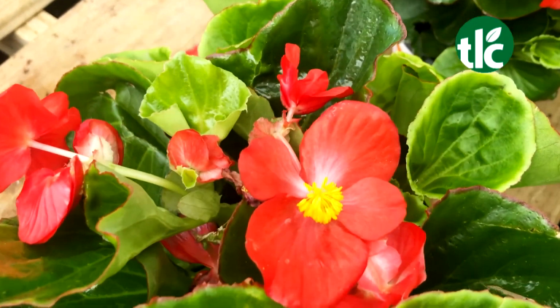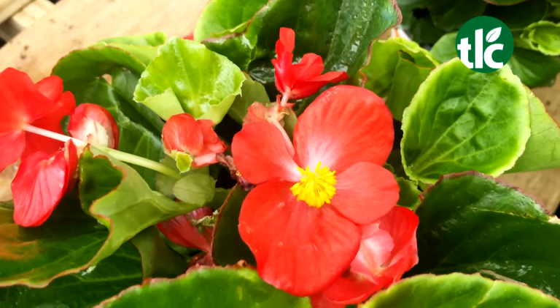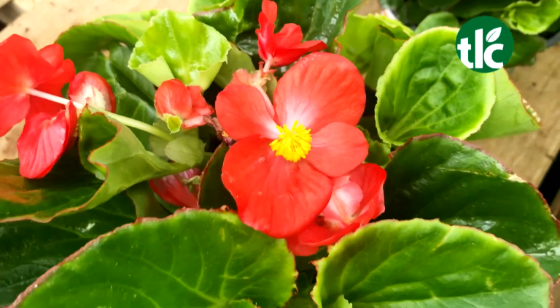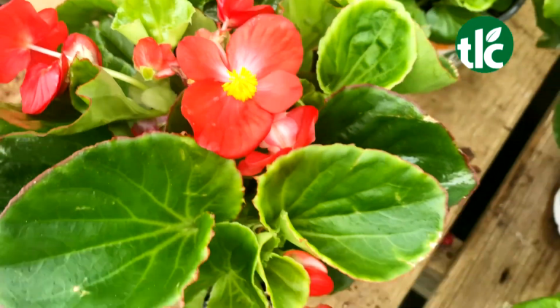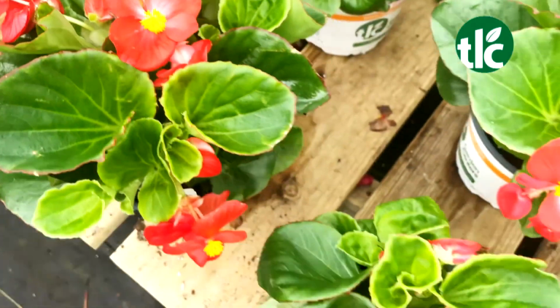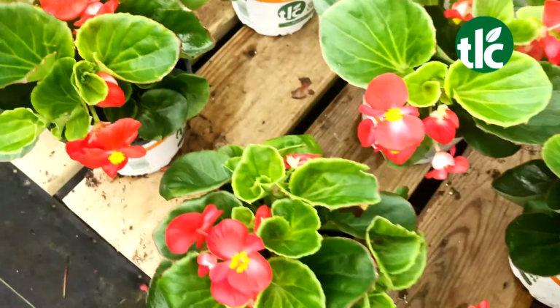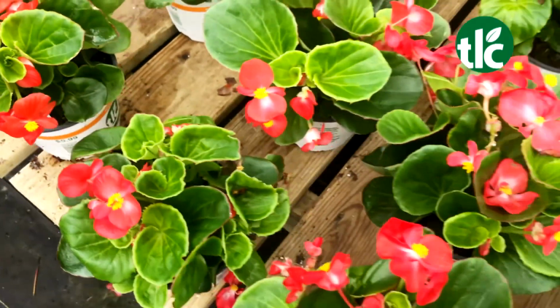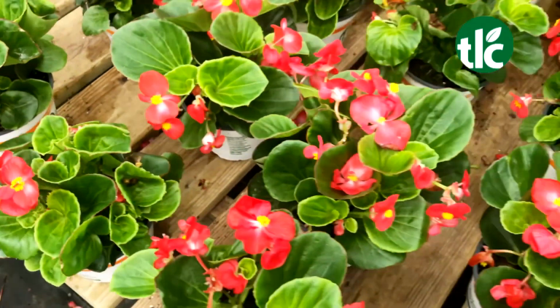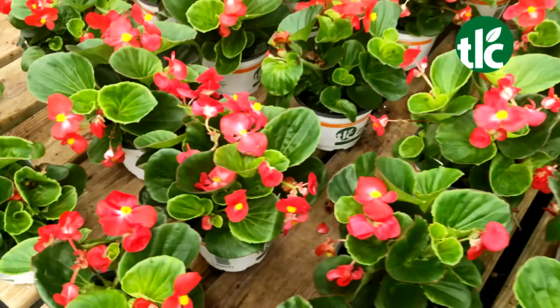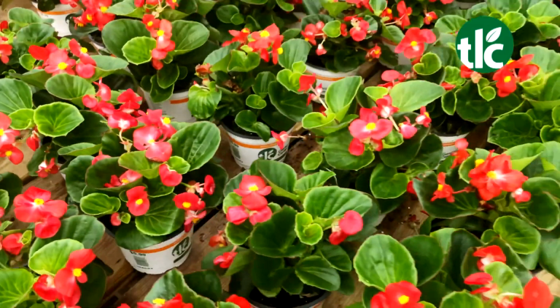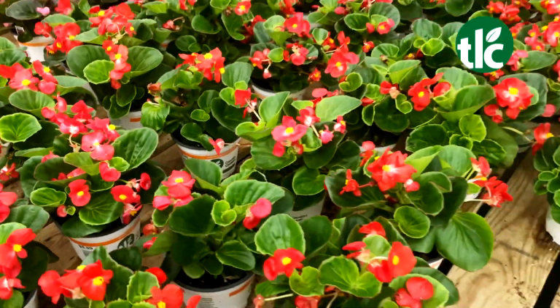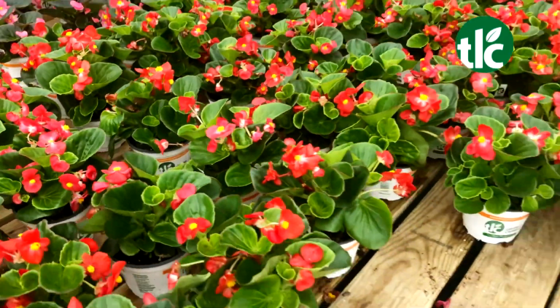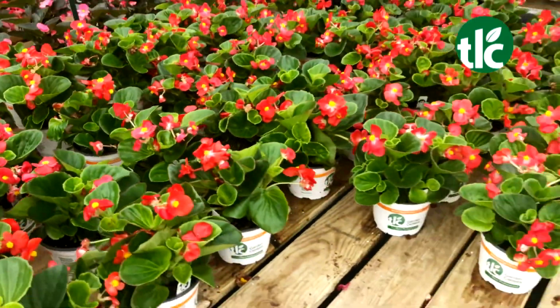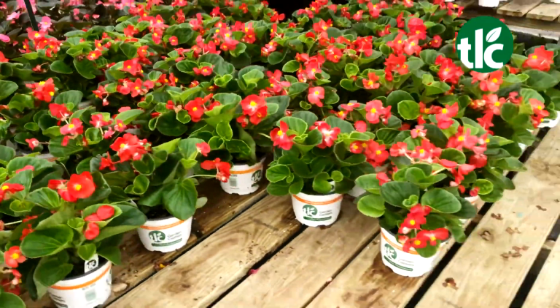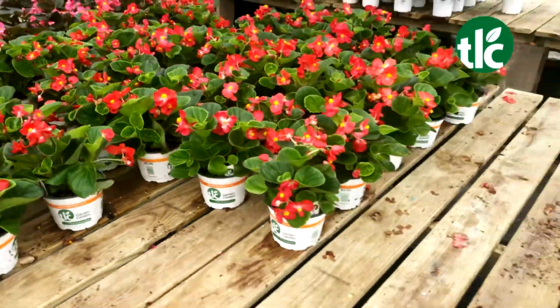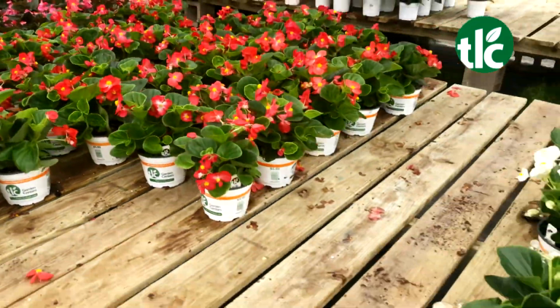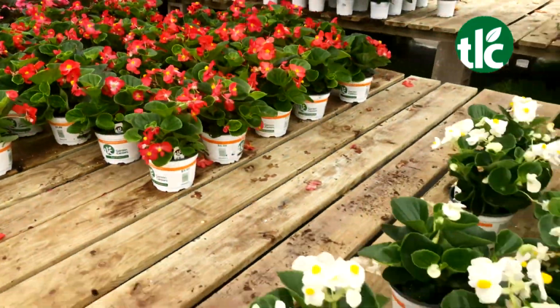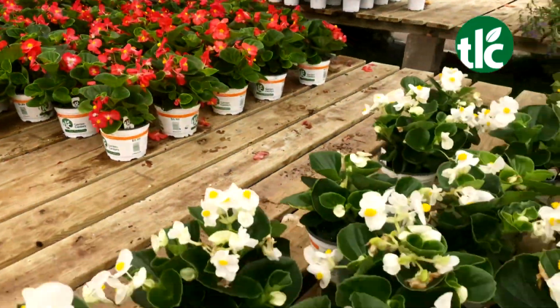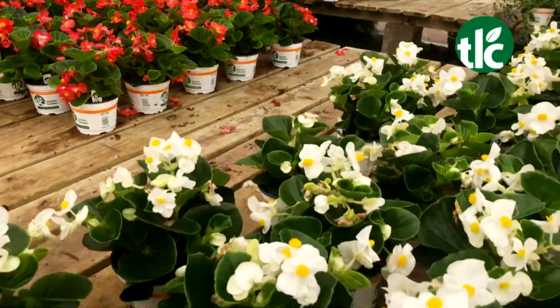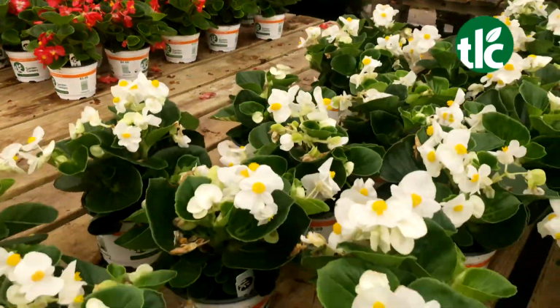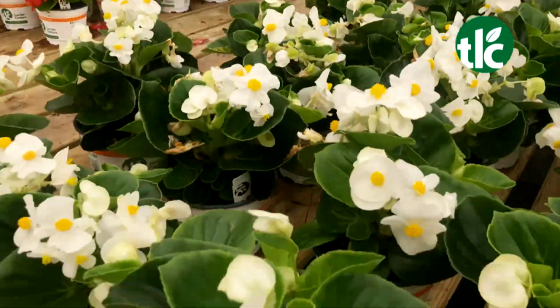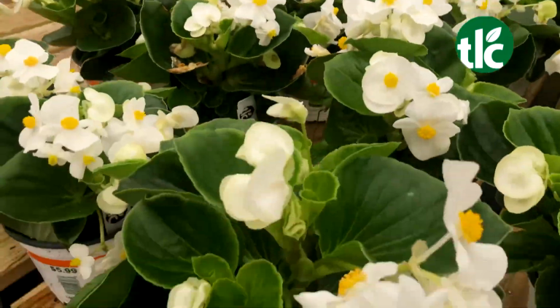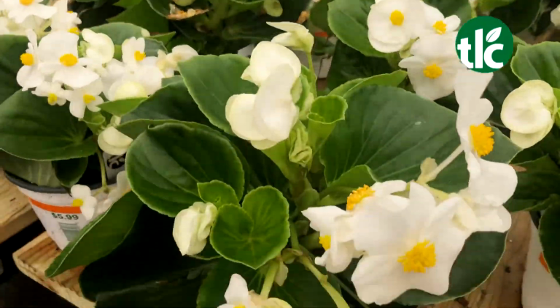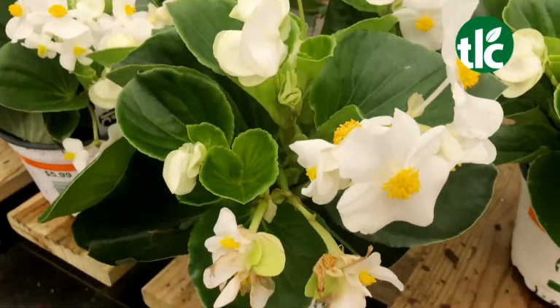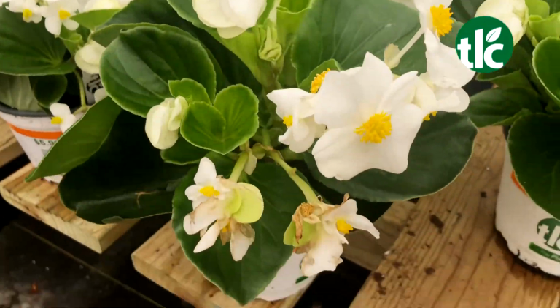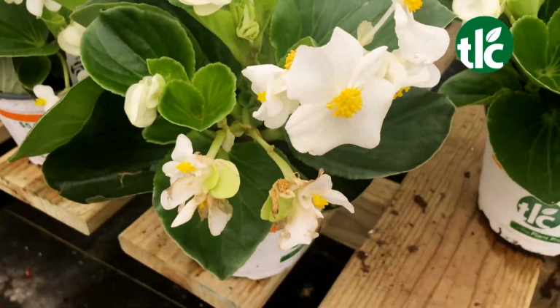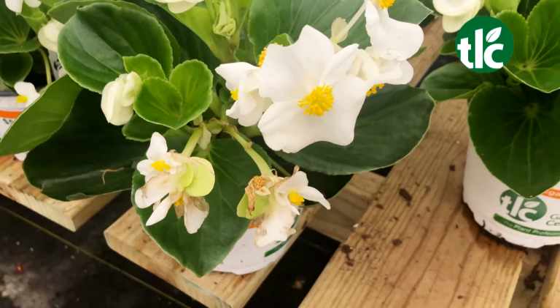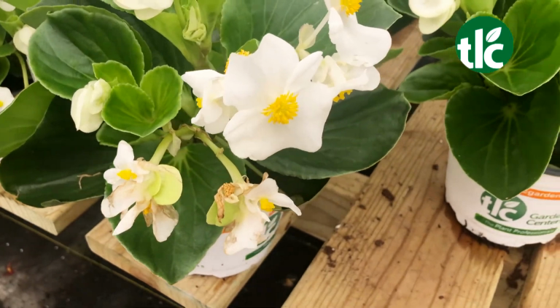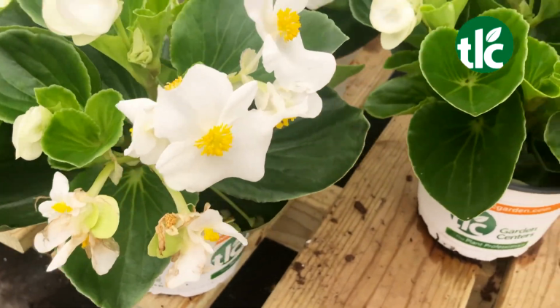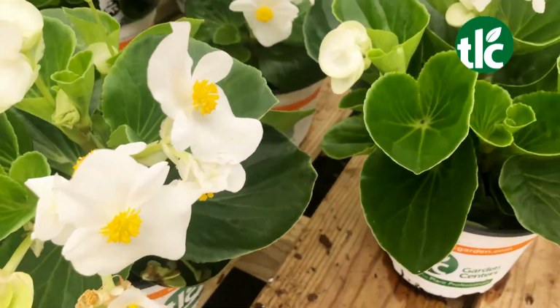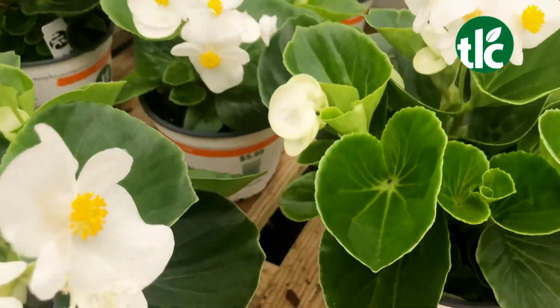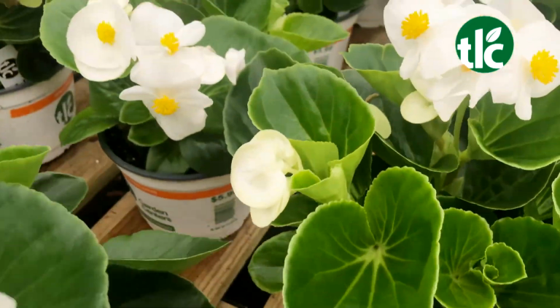They're a great accent plant for your garden or your pots. They get about 15 inches tall and about 15 inches wide, and the blooms are so much bigger that they stand out more than your traditional begonias do.